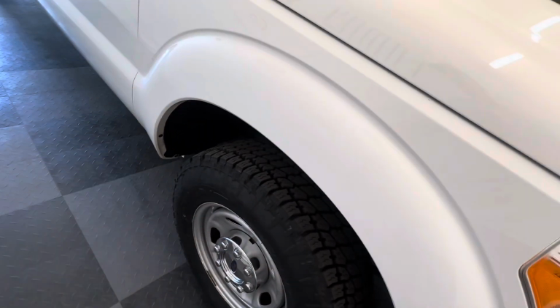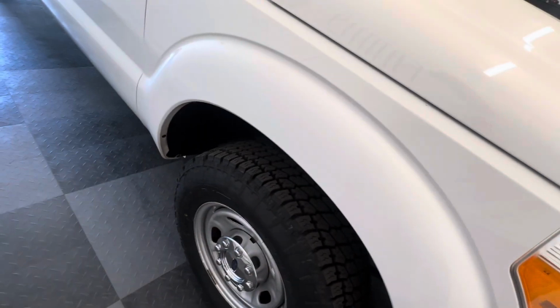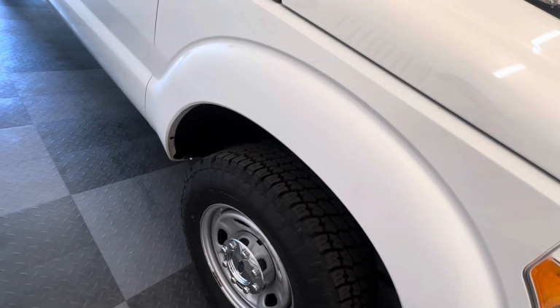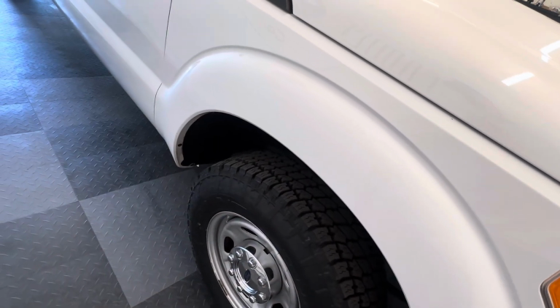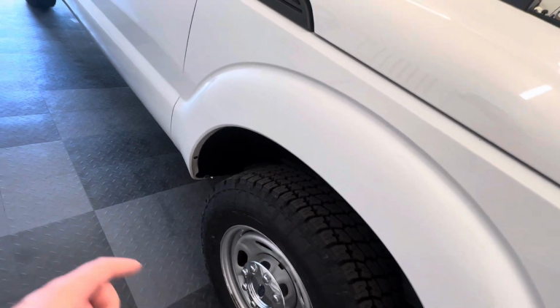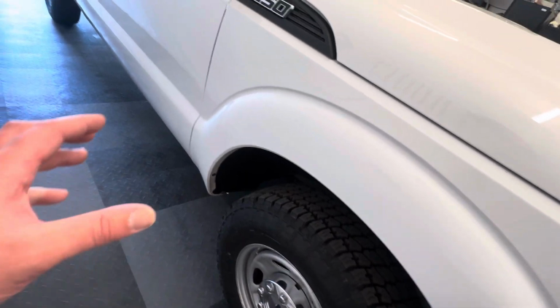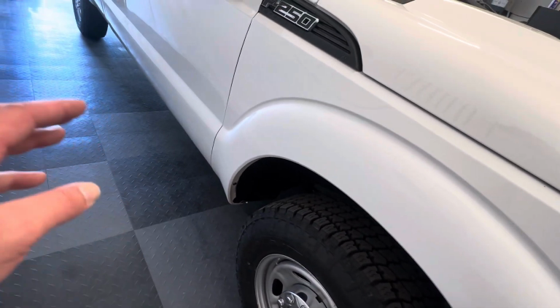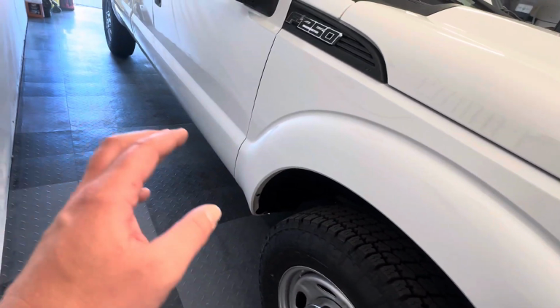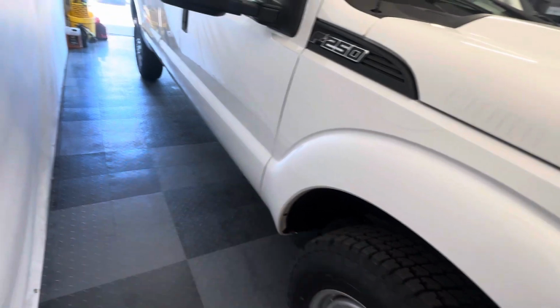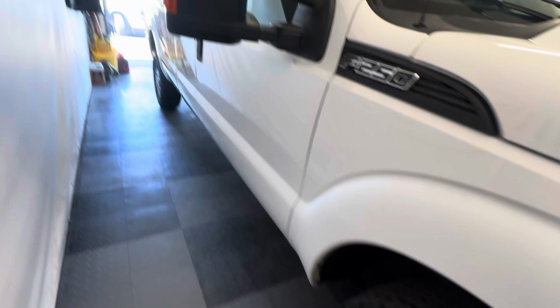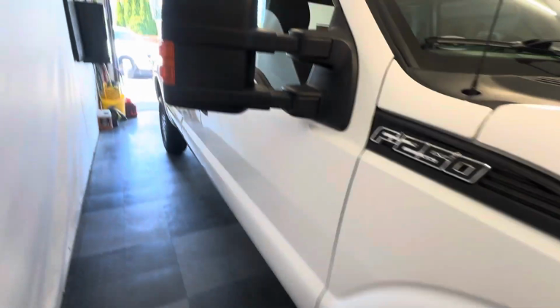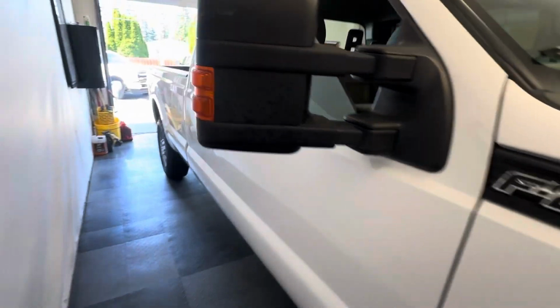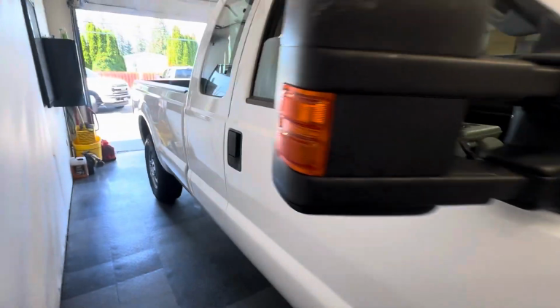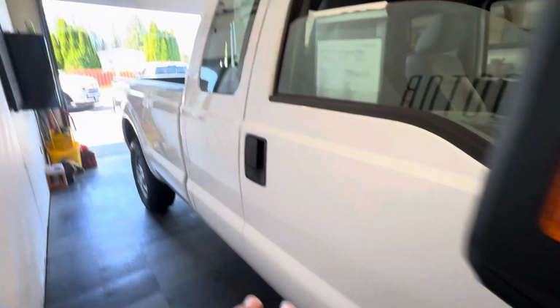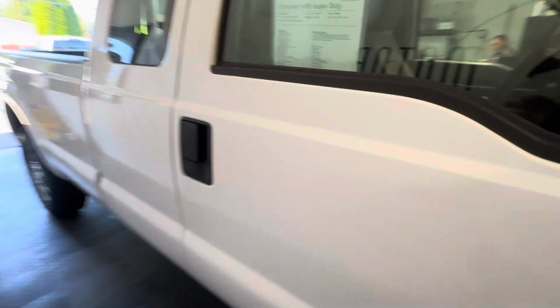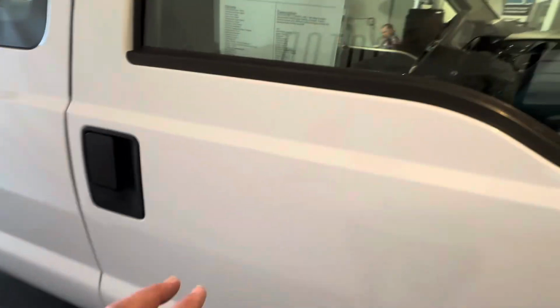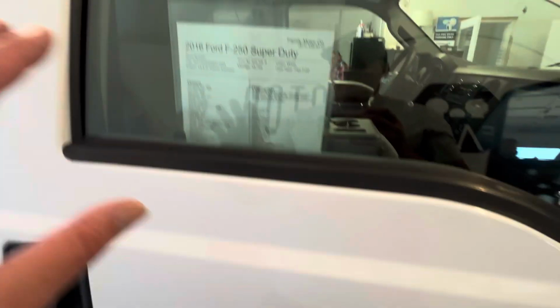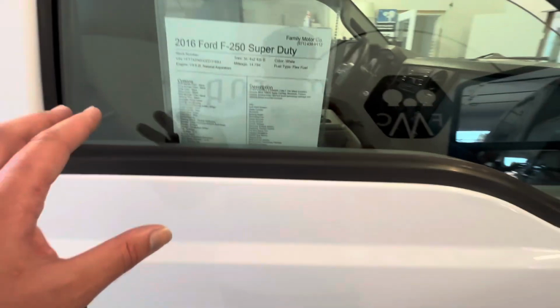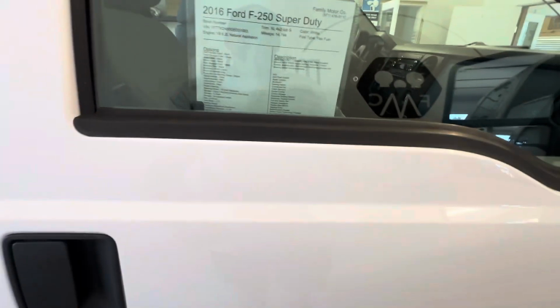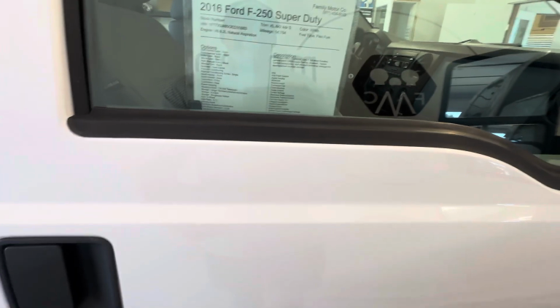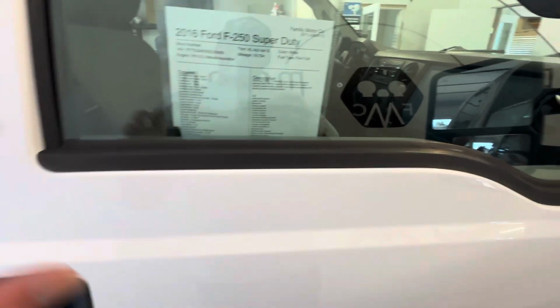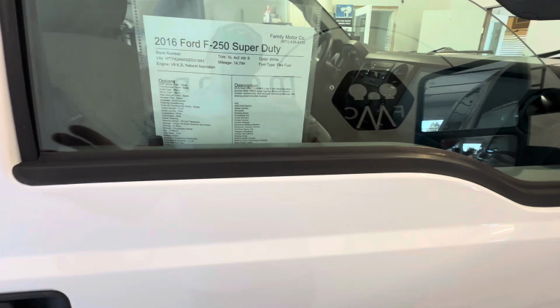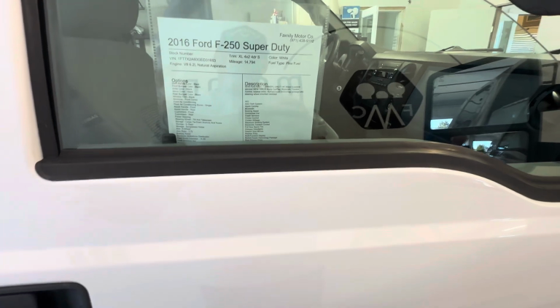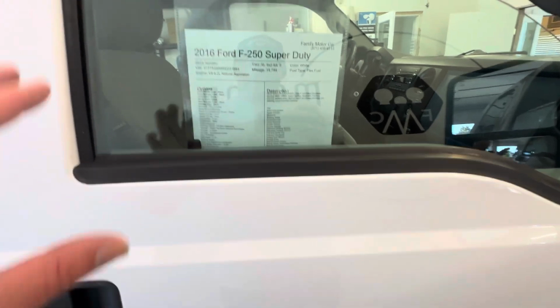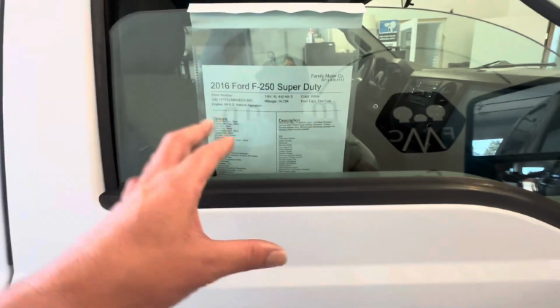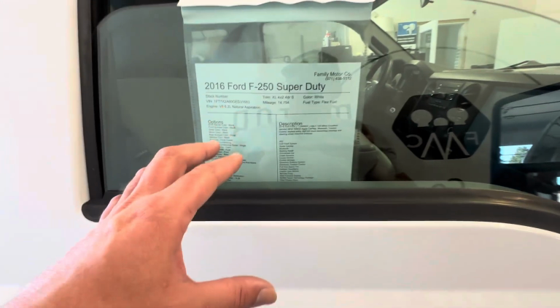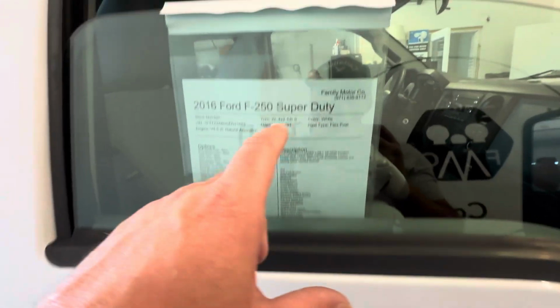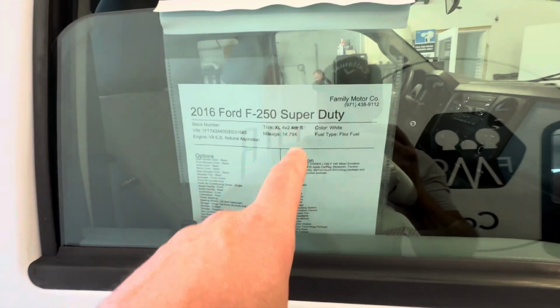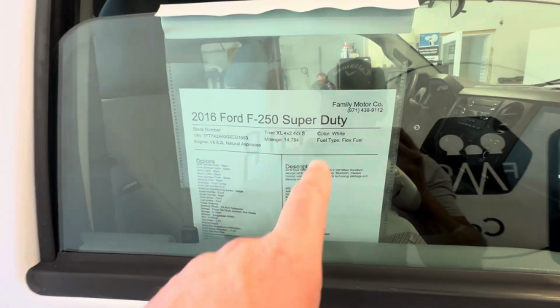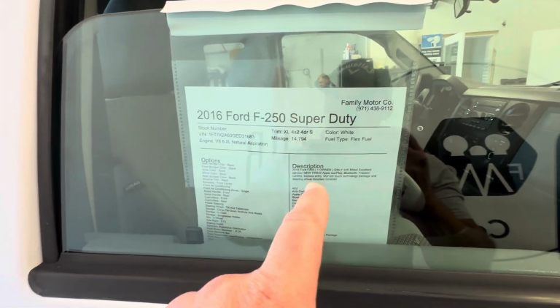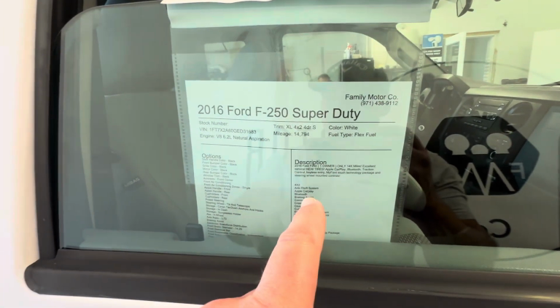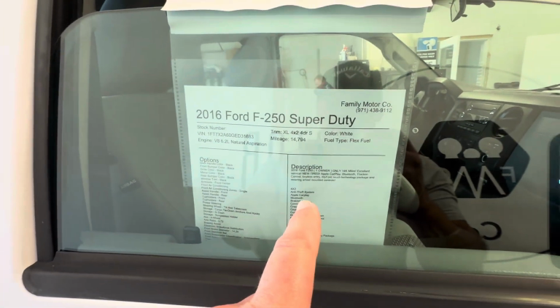It's got brand new Nitto tires on it. We just put those on — the tires that were on it were aged out, getting close to aging out. So we just put brand new tires on. 14,794 miles.